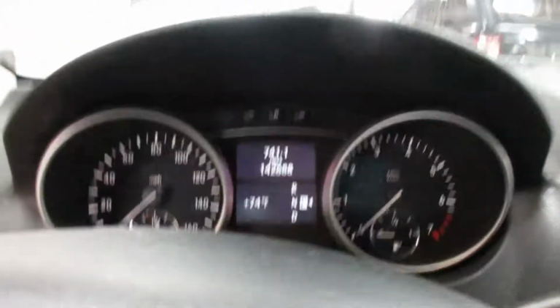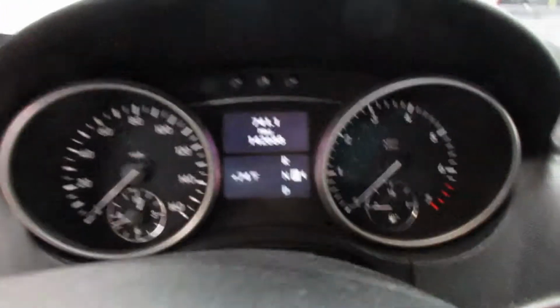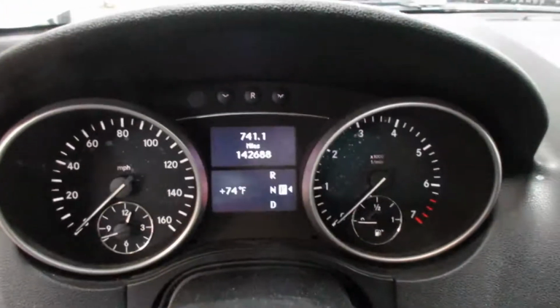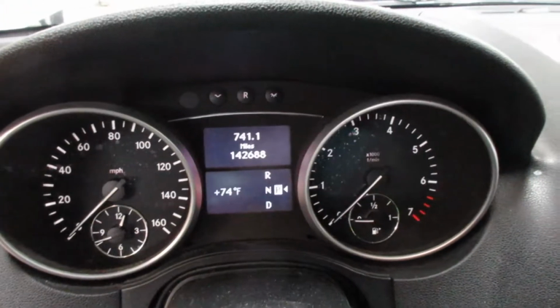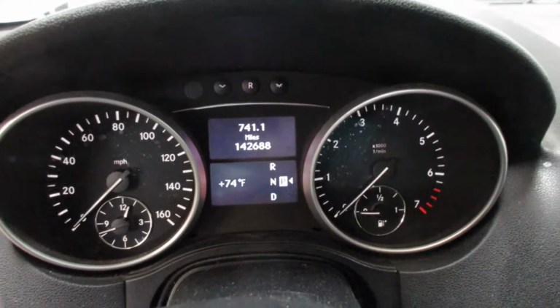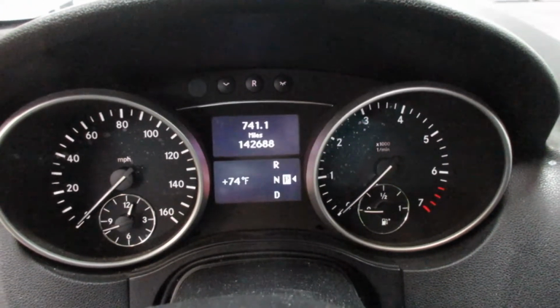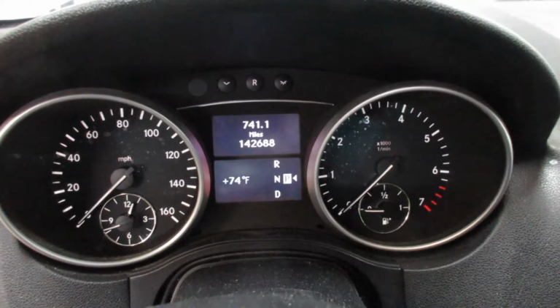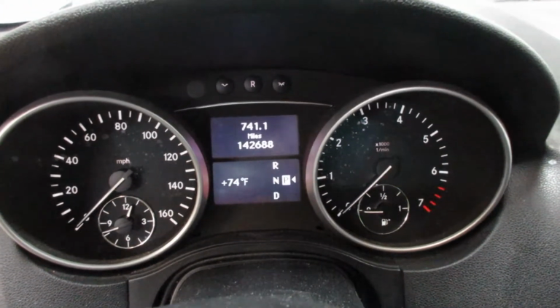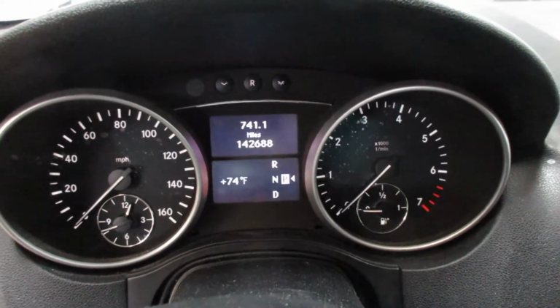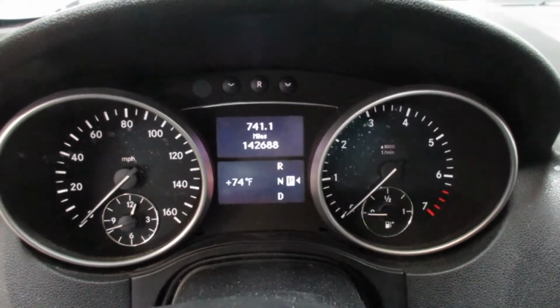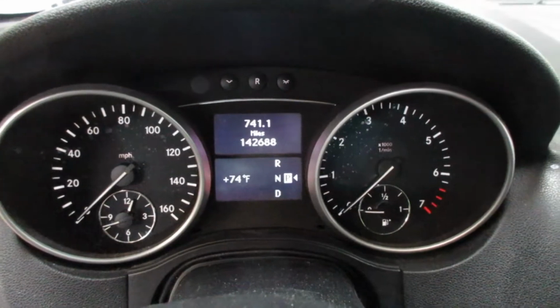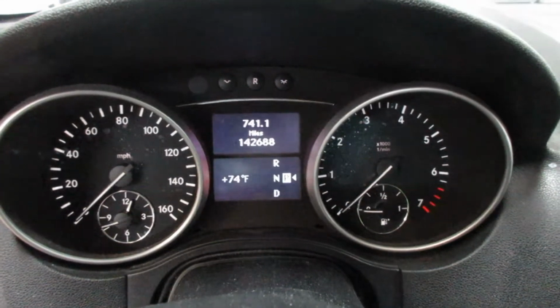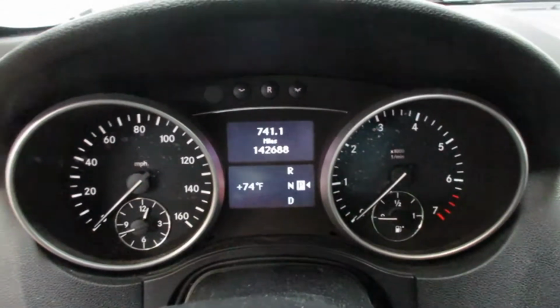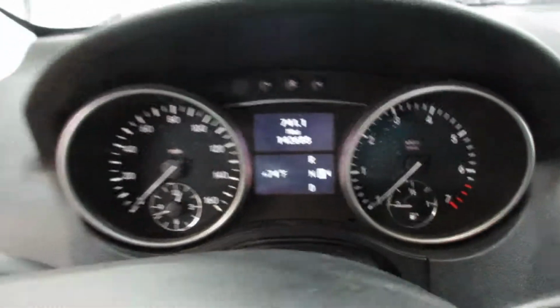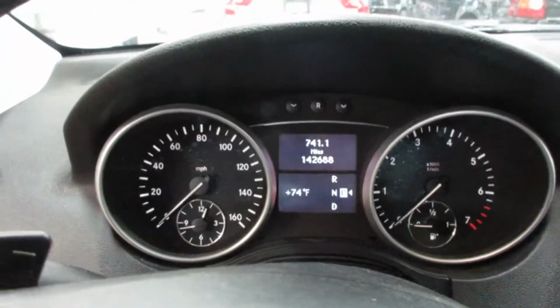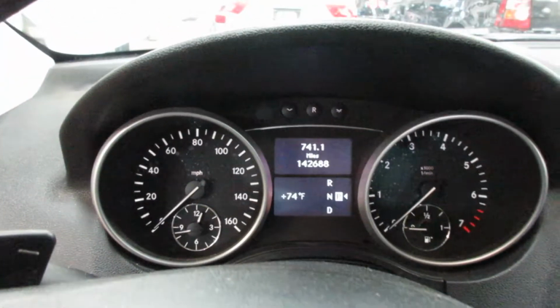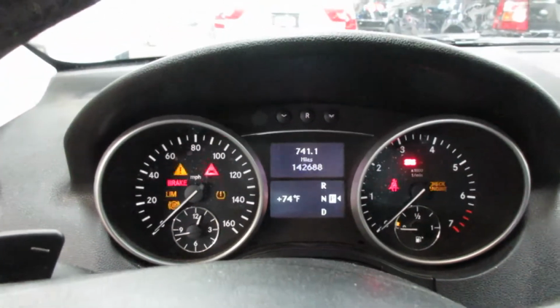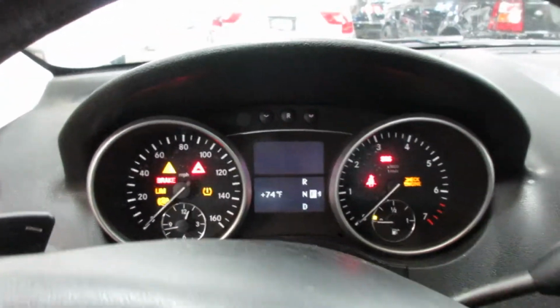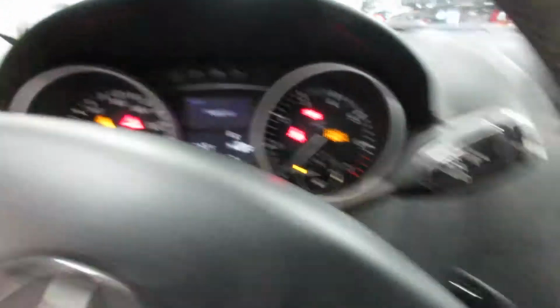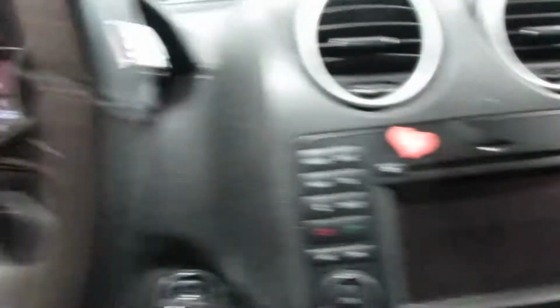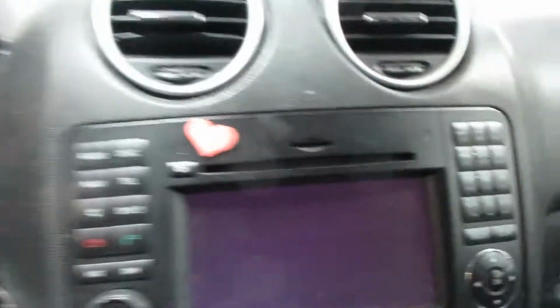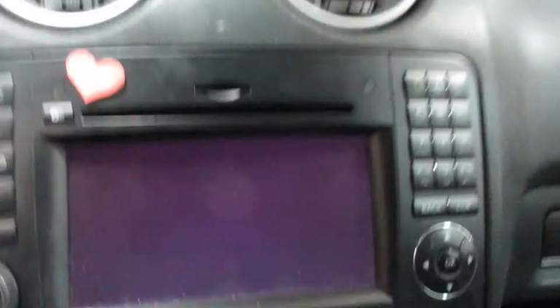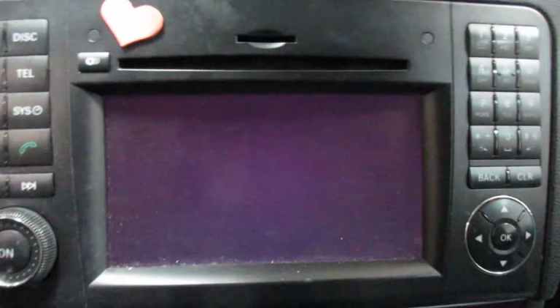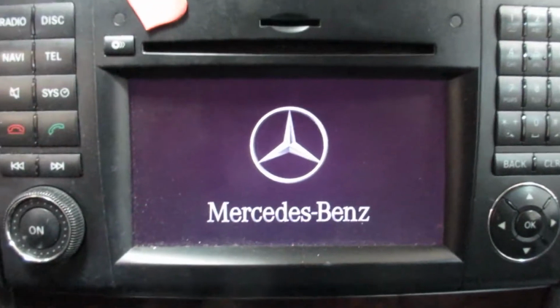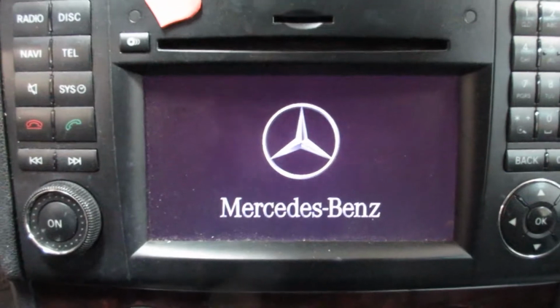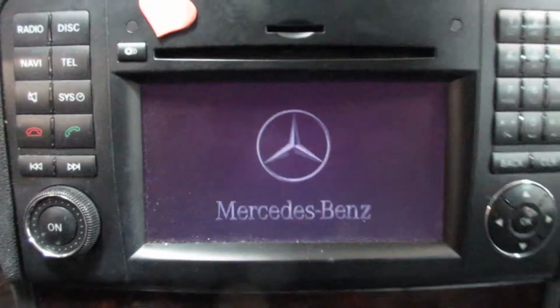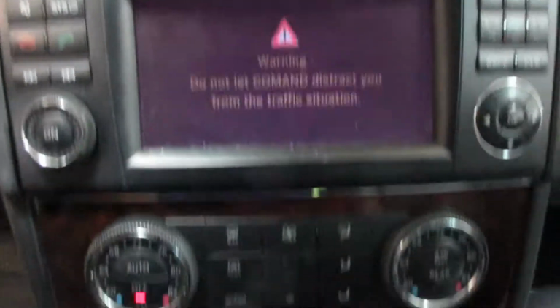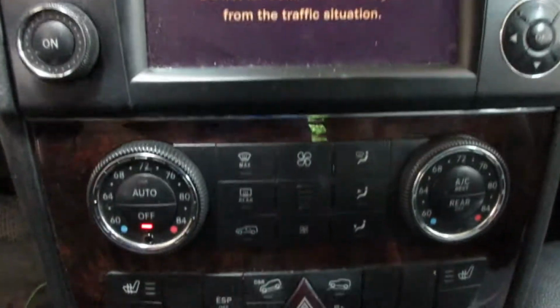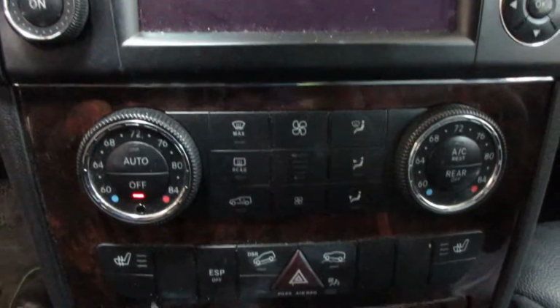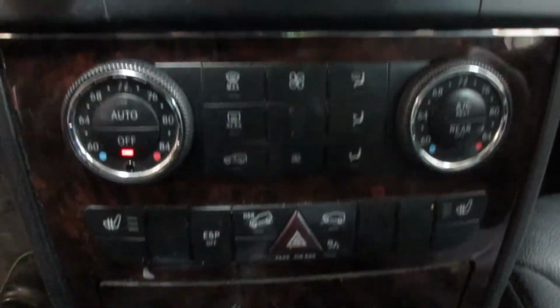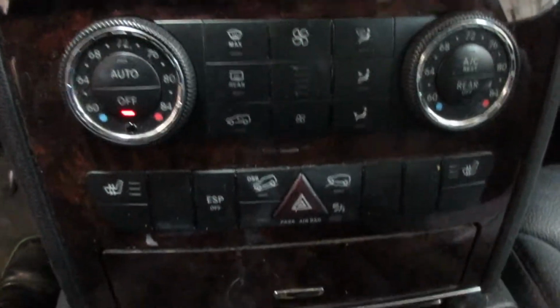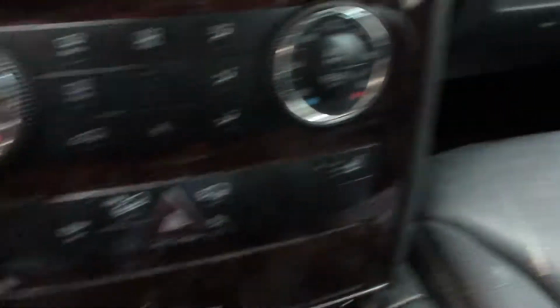The vehicle currently has 142,688 miles on the motor. There's a nice display screen, temperature control, and heated seats.